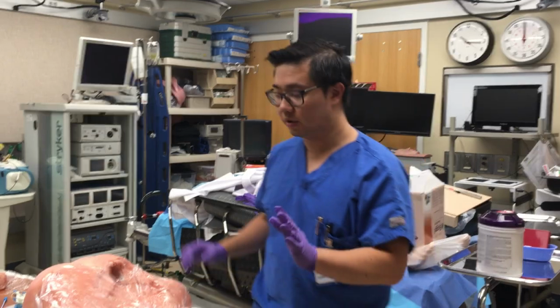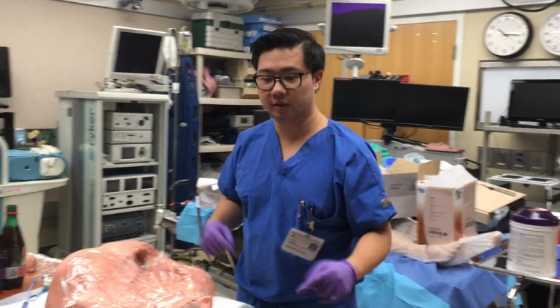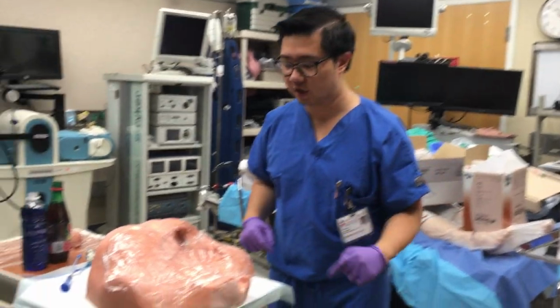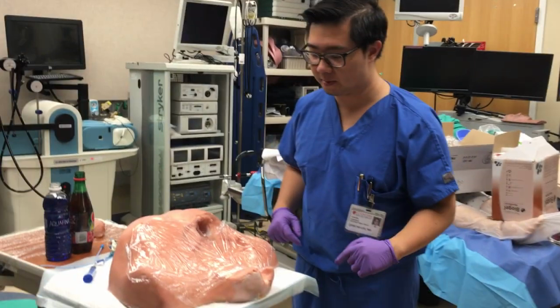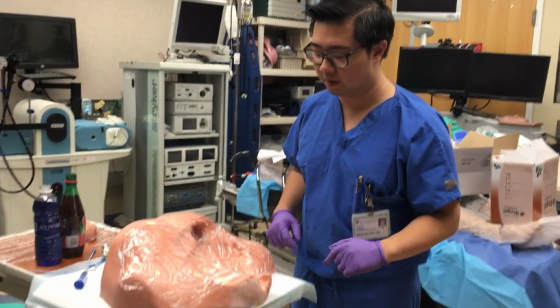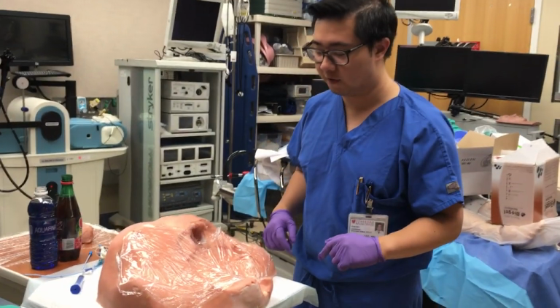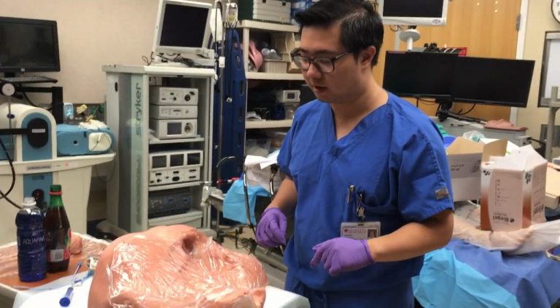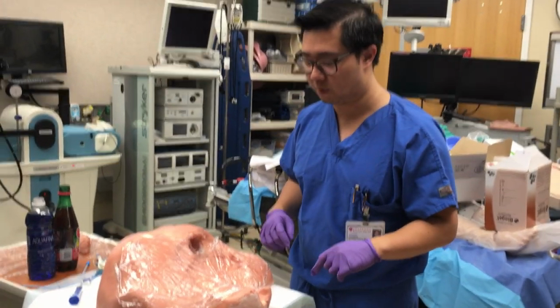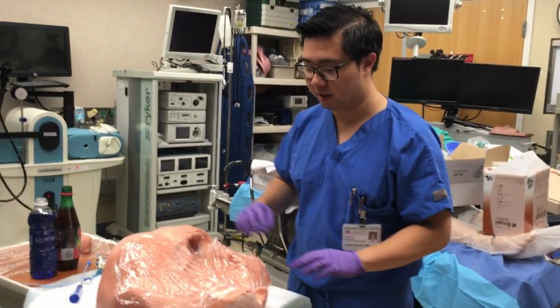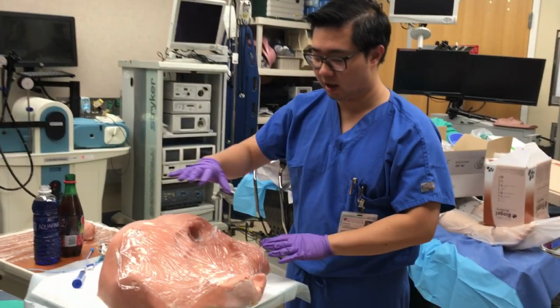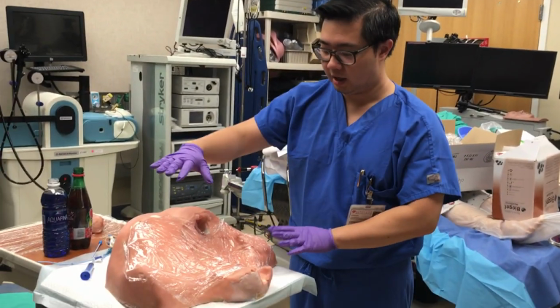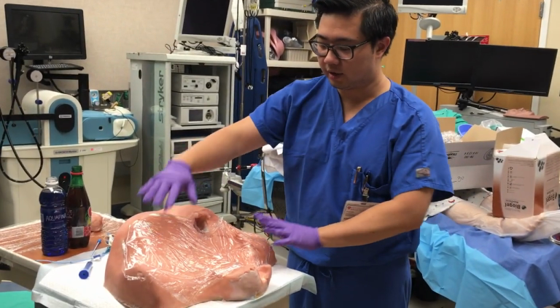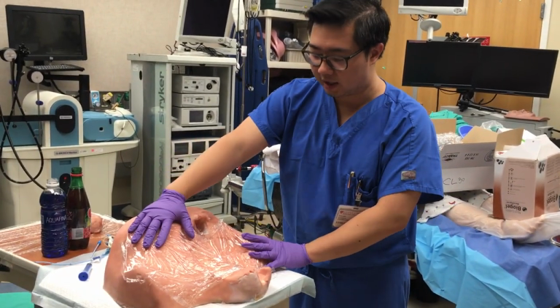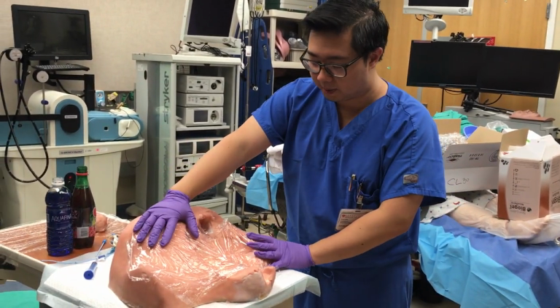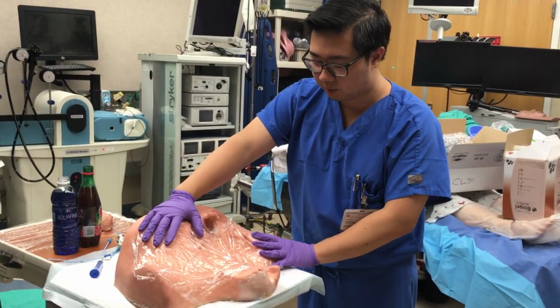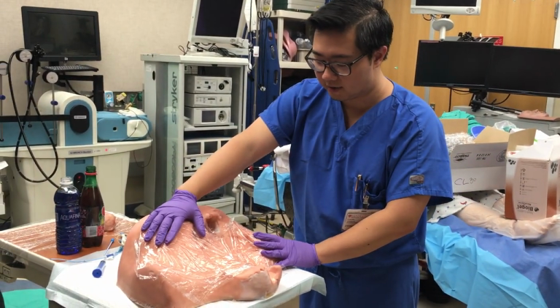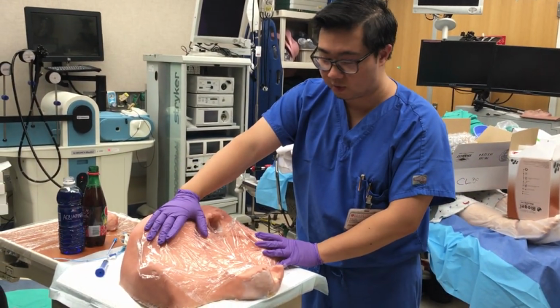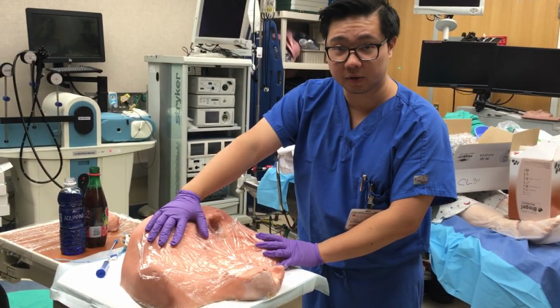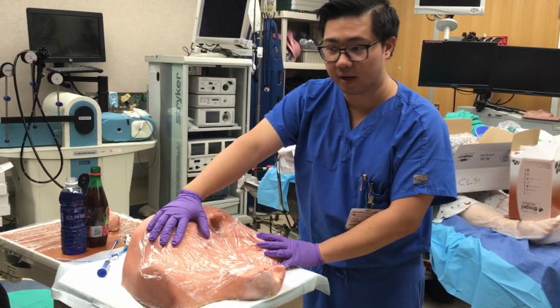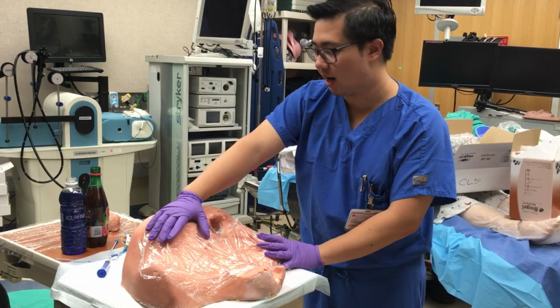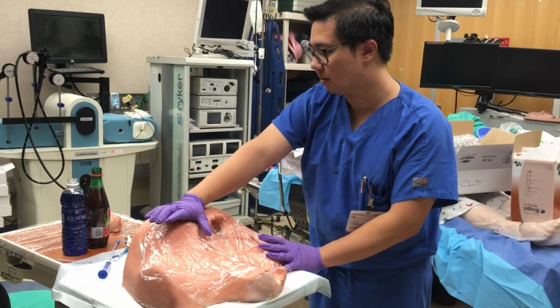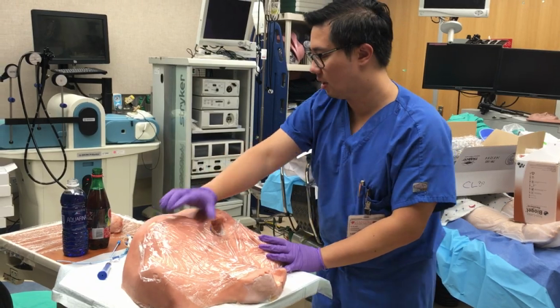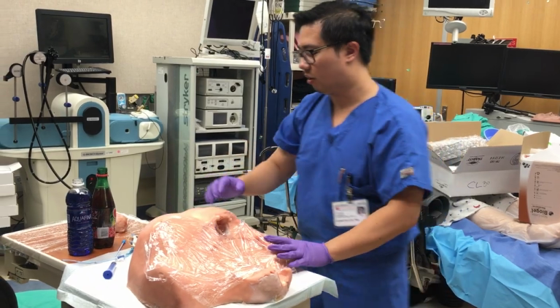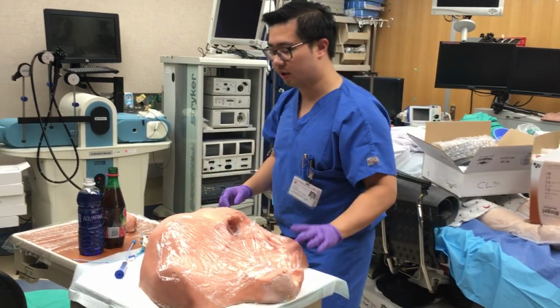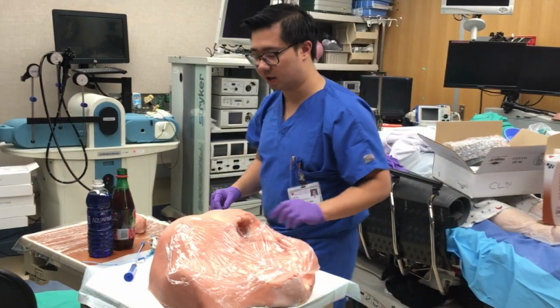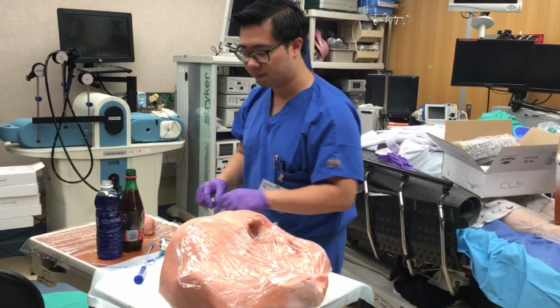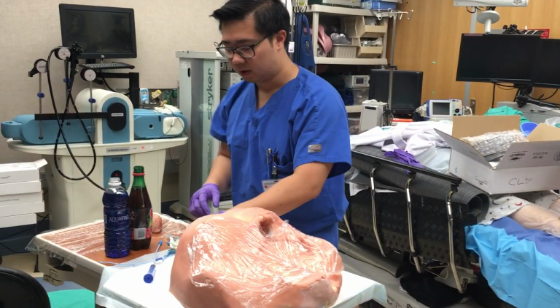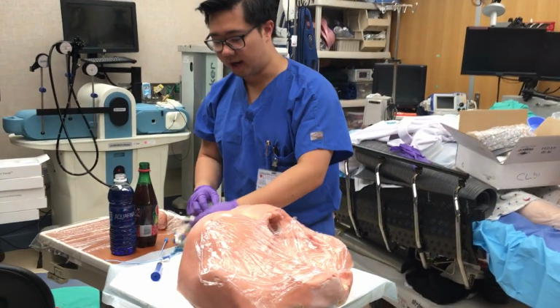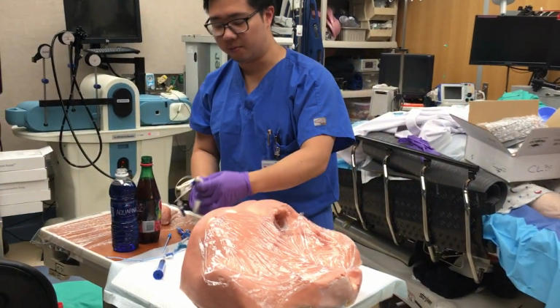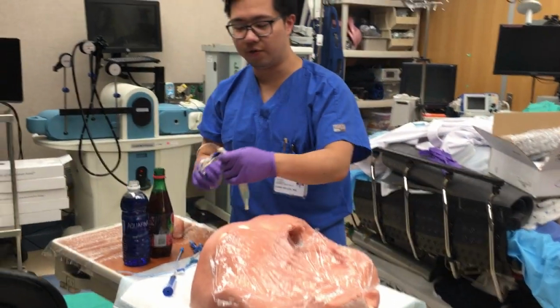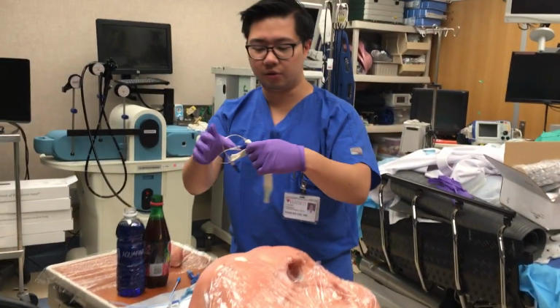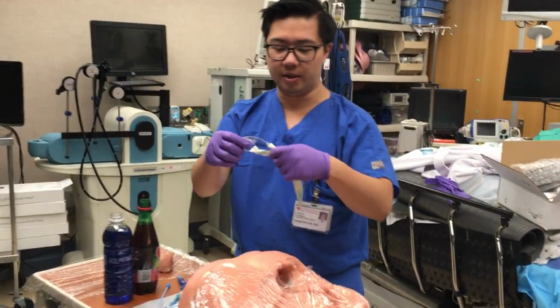This is the central line model, the MoVat model that we're making. As you can see, our bust — we have it wrapped with saran wrap. Over here, we have the MoVat tubing.